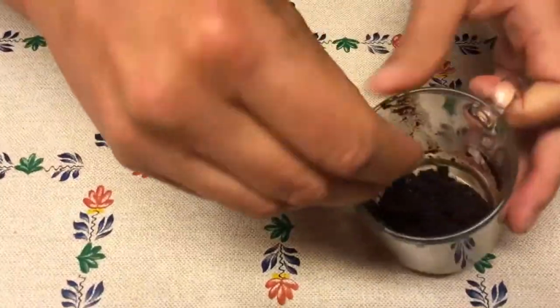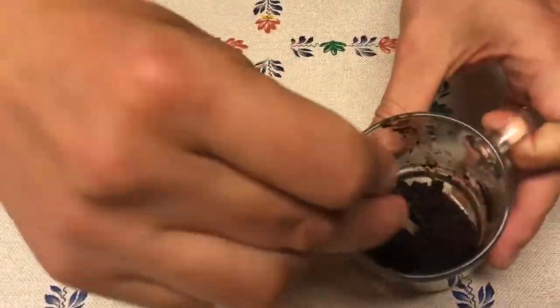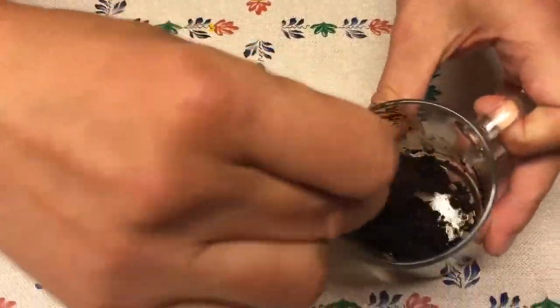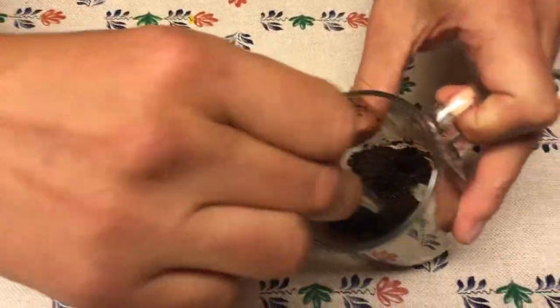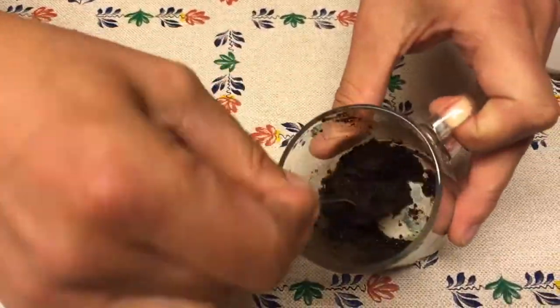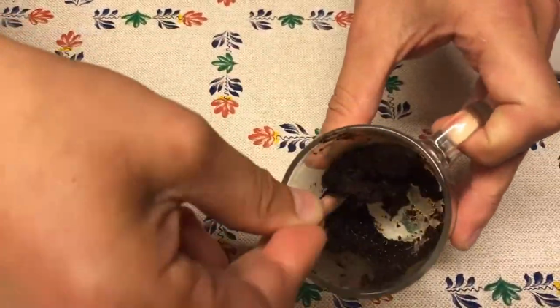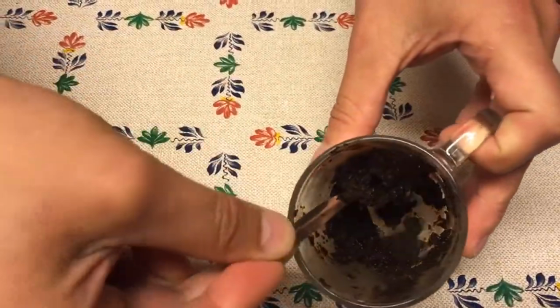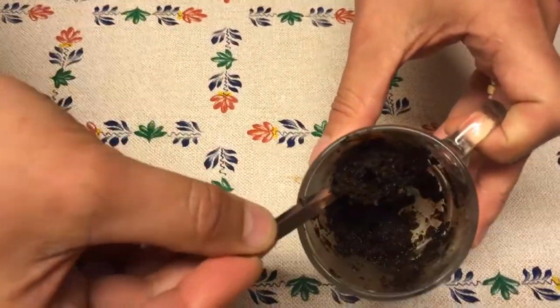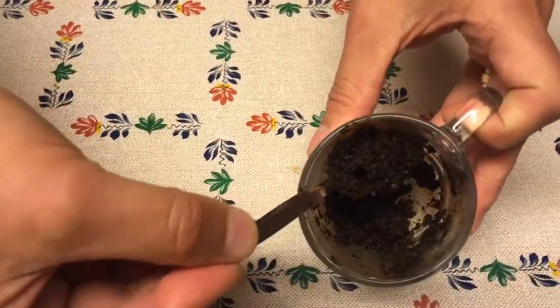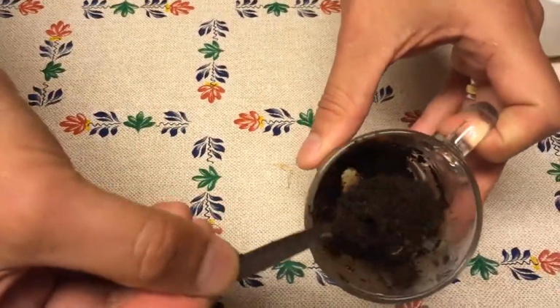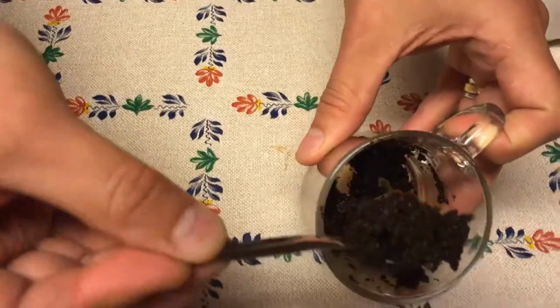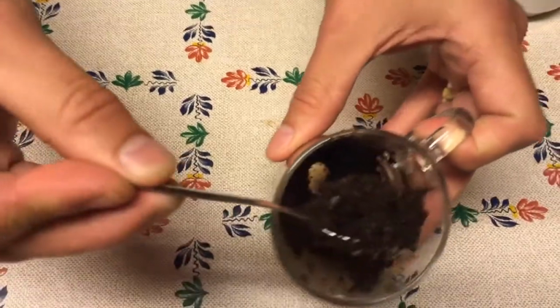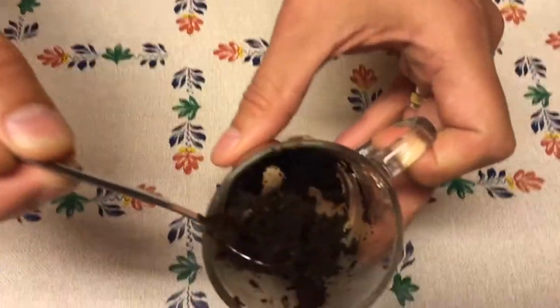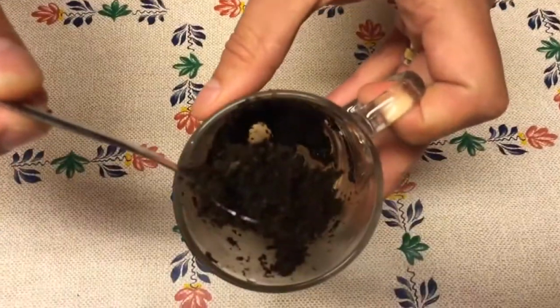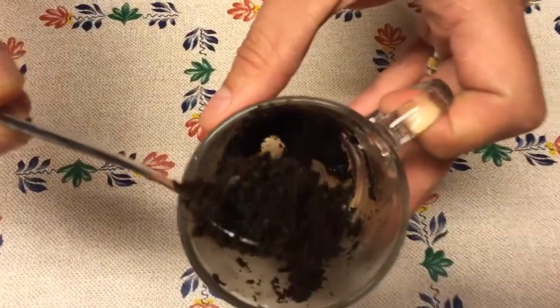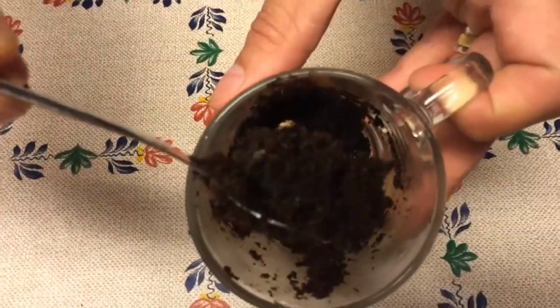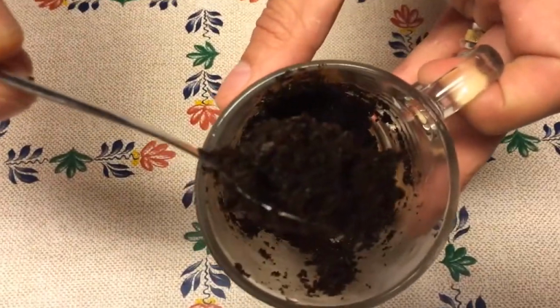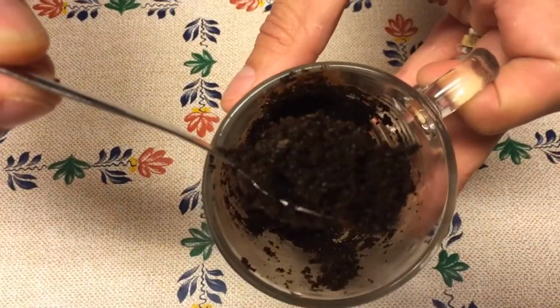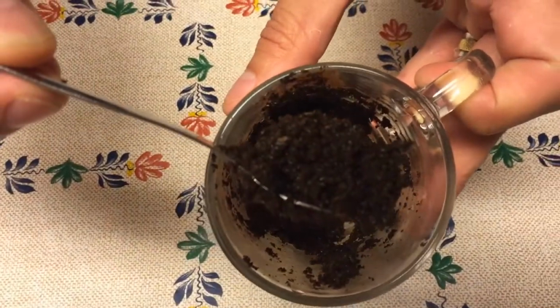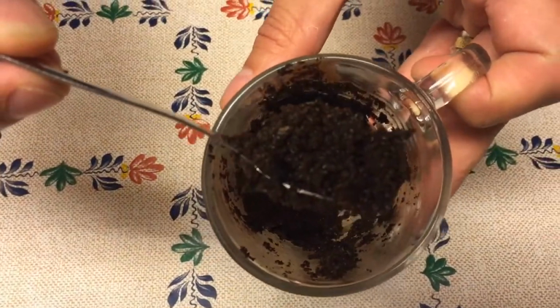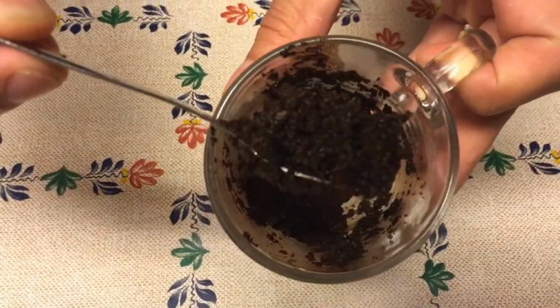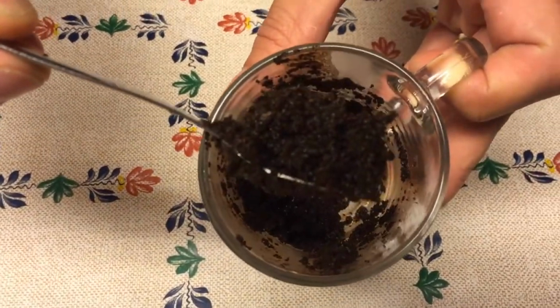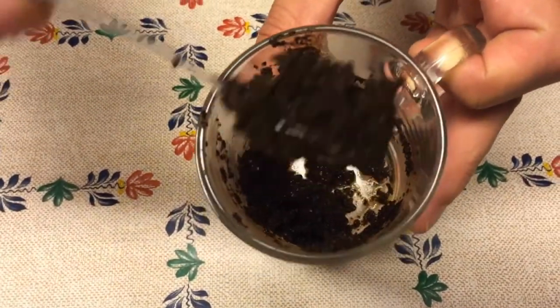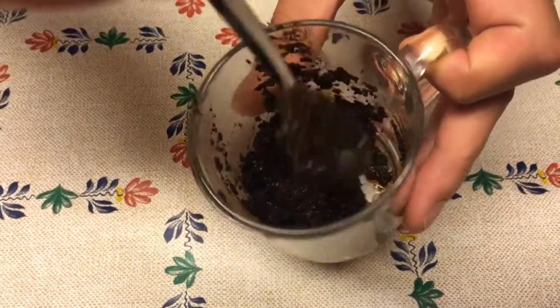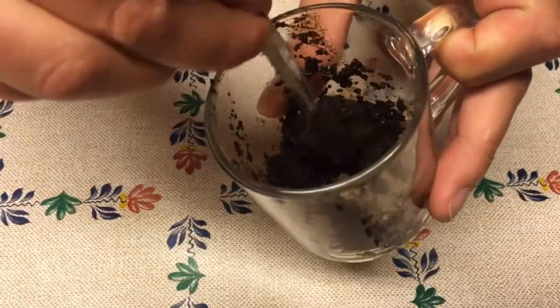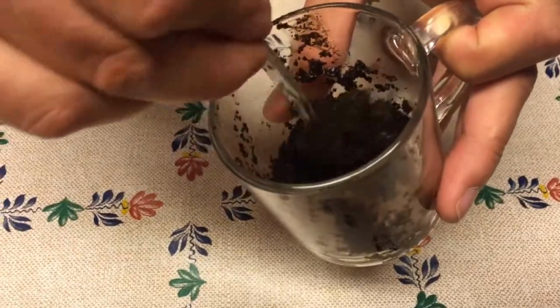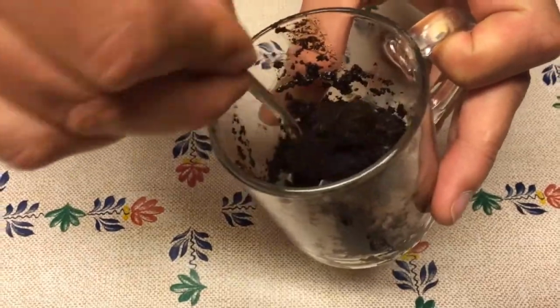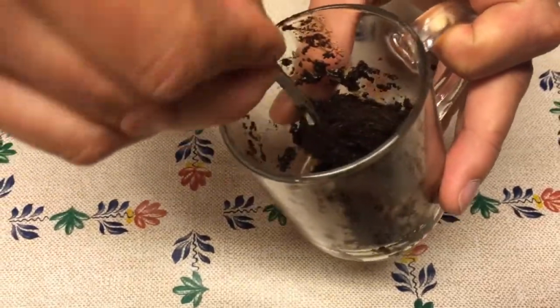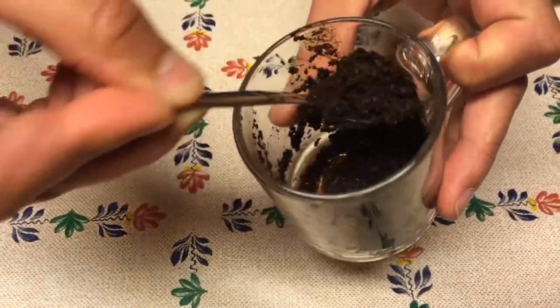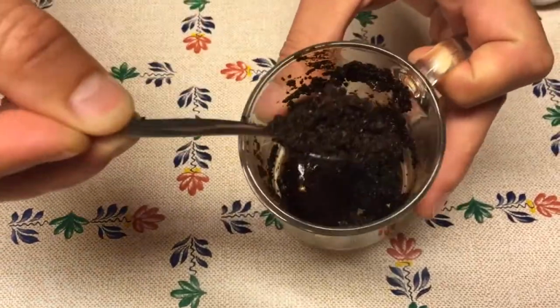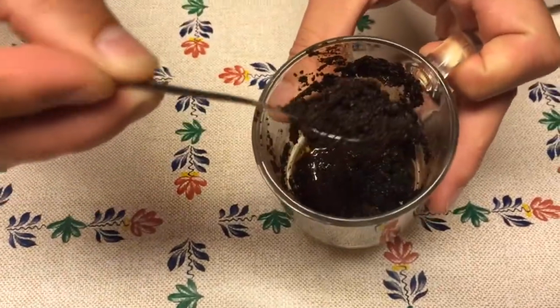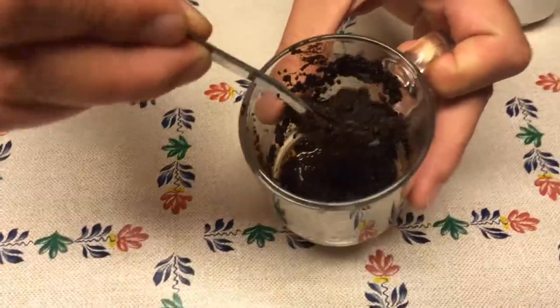And here we have the coffee waste from the old coffee machine. You can see that it's sticking together — it's really nicely wet, moist without being a sludge.